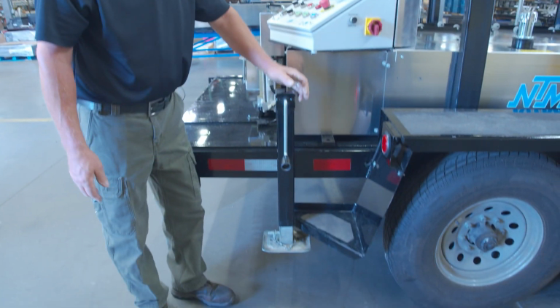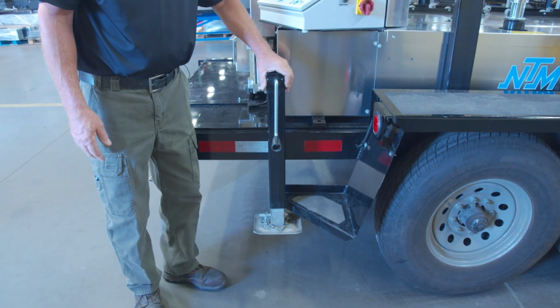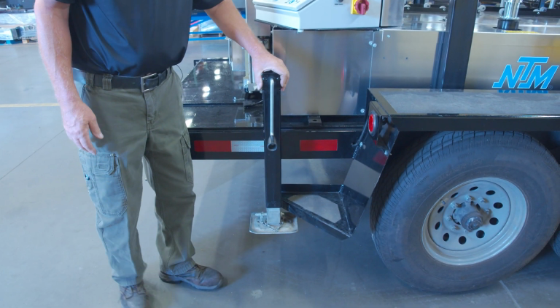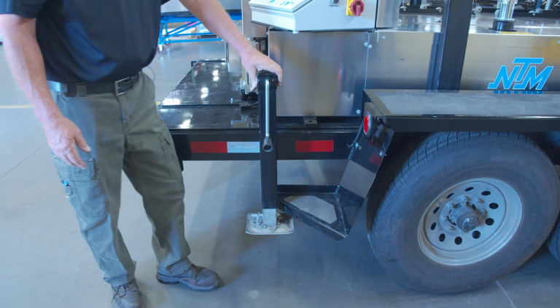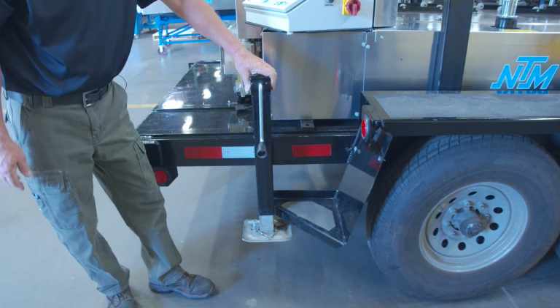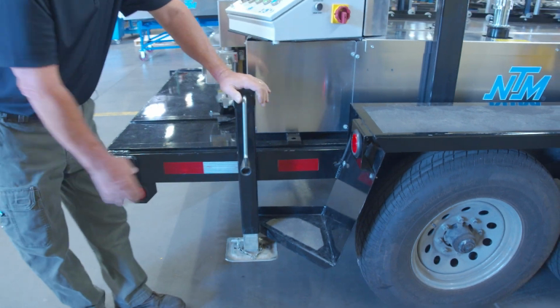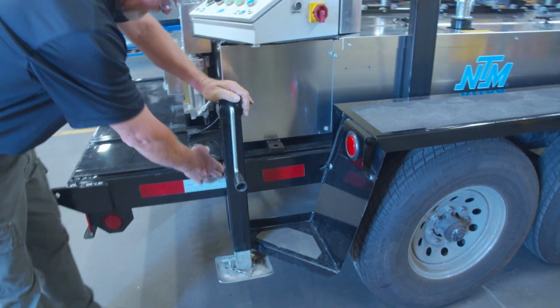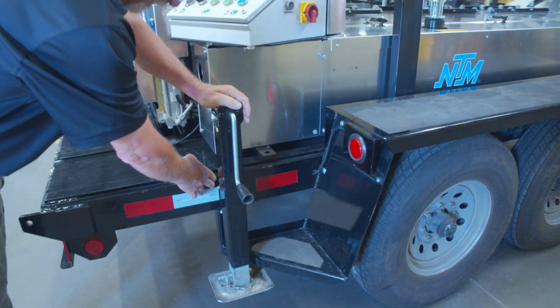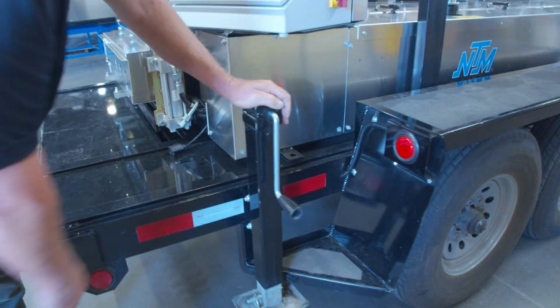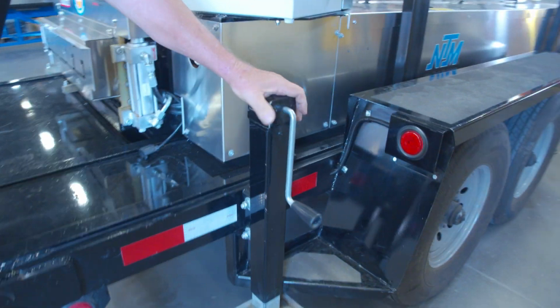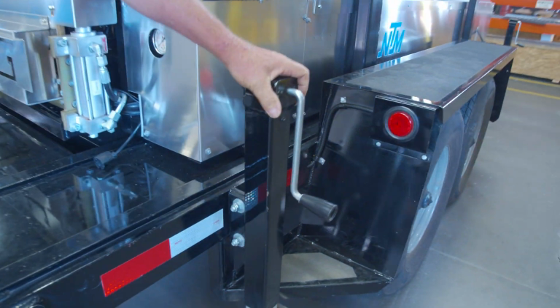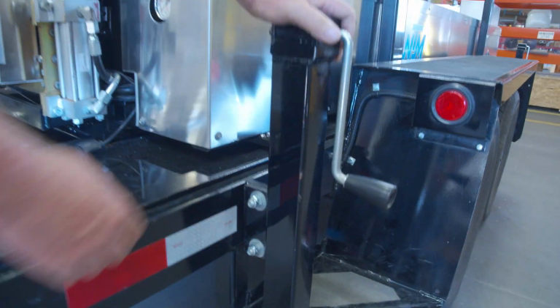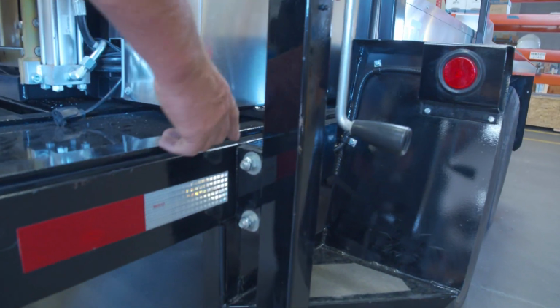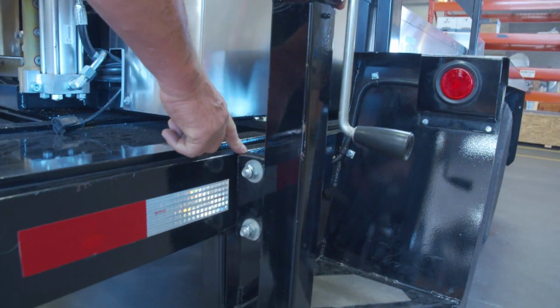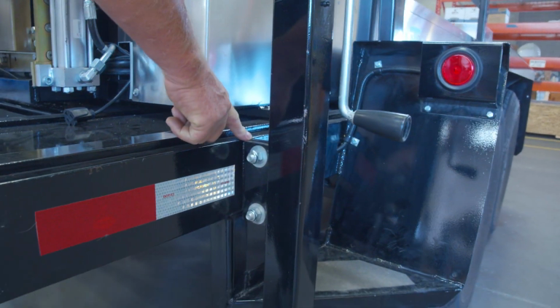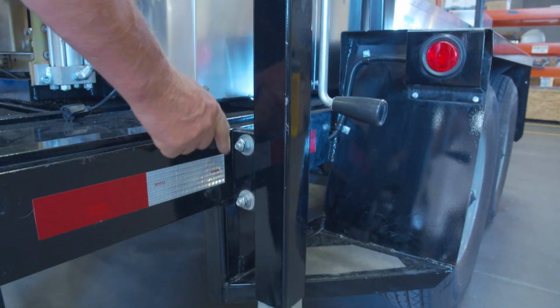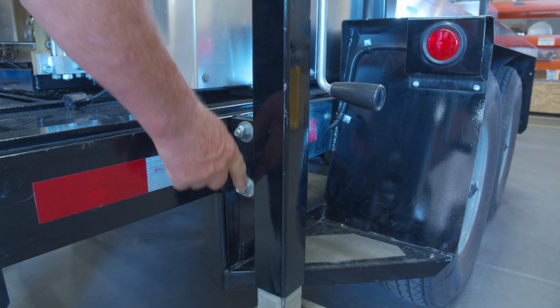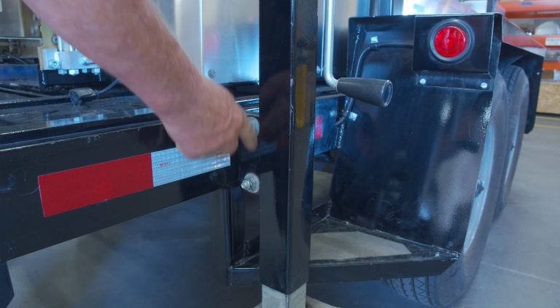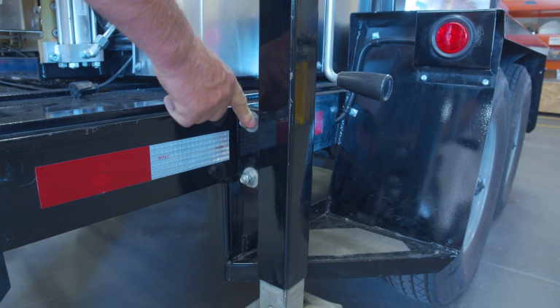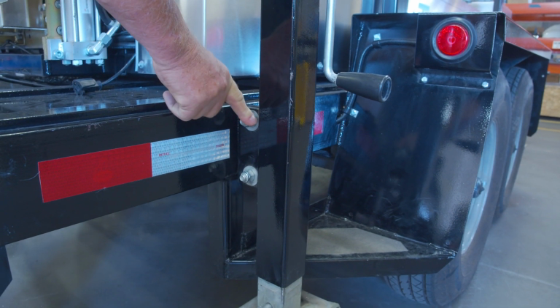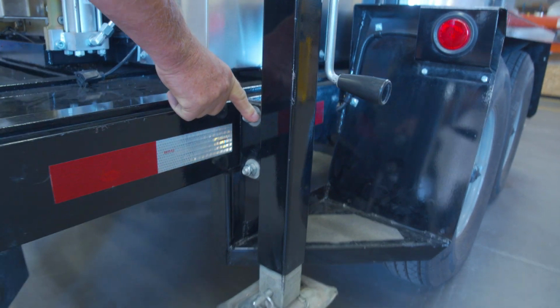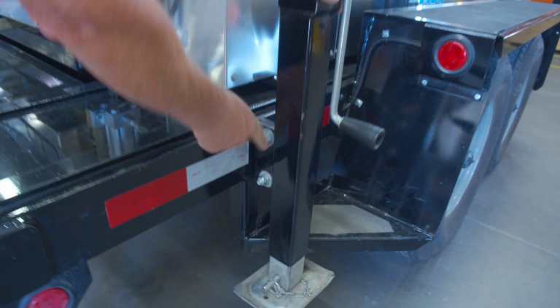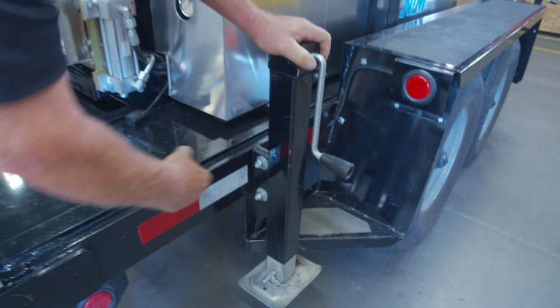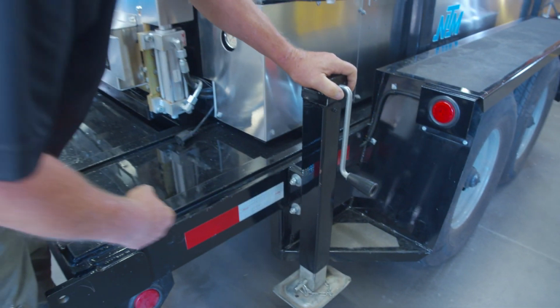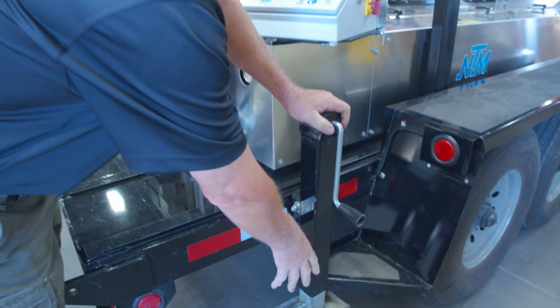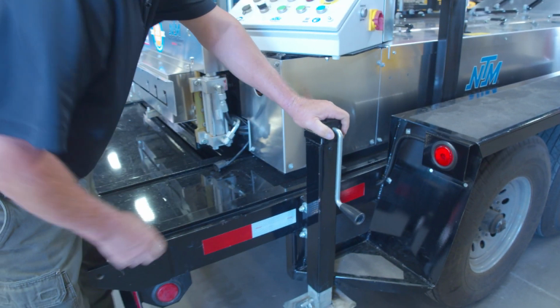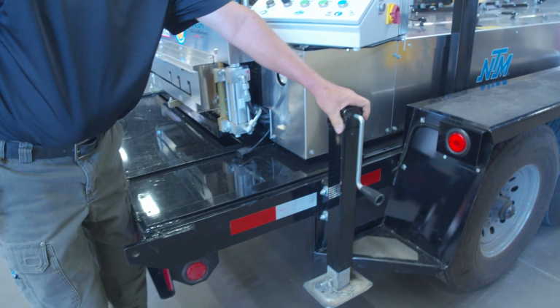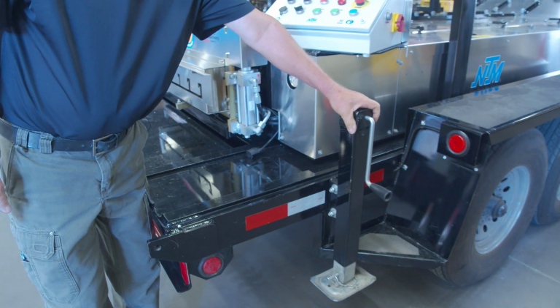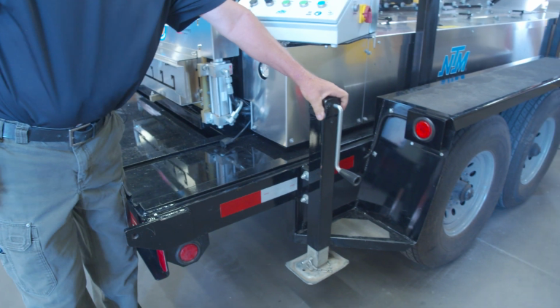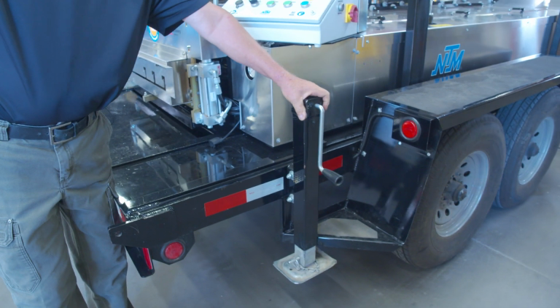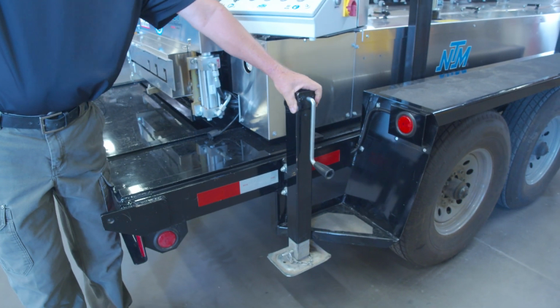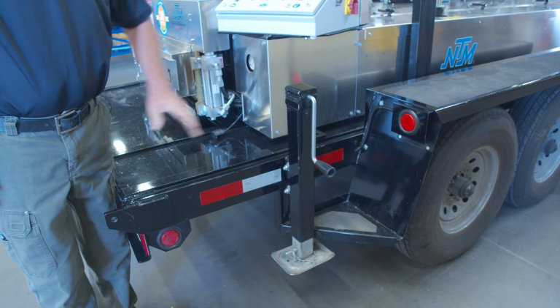One of the features we have — we used to weld these on, but now we've put a second tab in here so you can bolt it on. You can take it off and put a new one on. That way, if you bend it, it's easy to change.